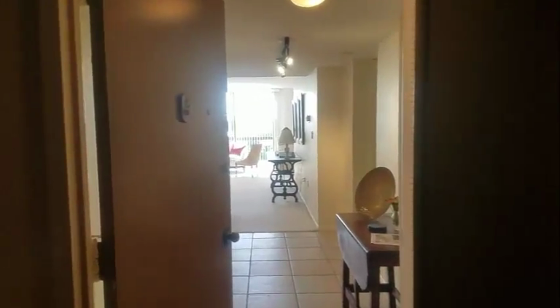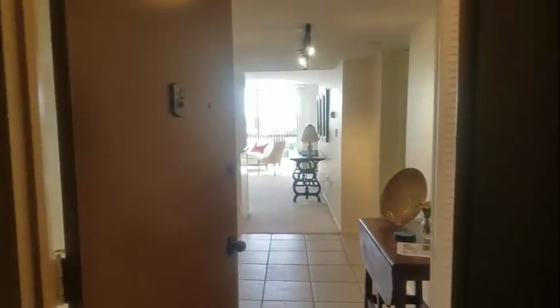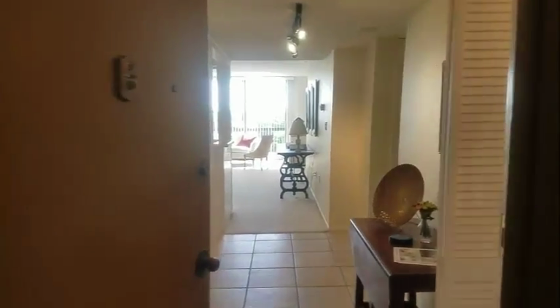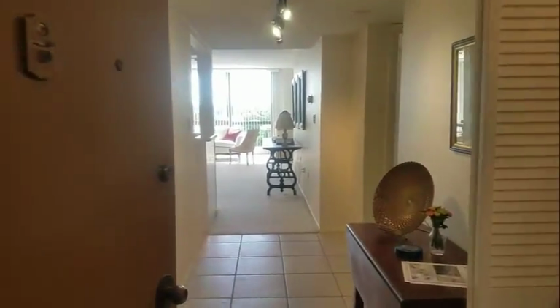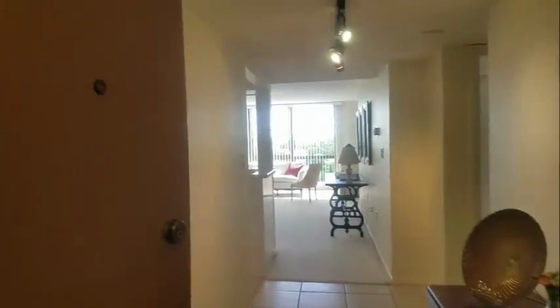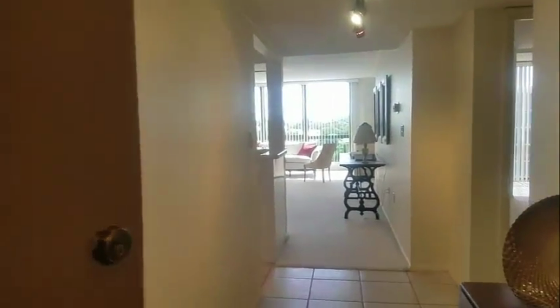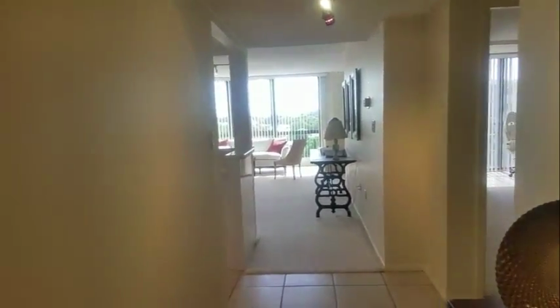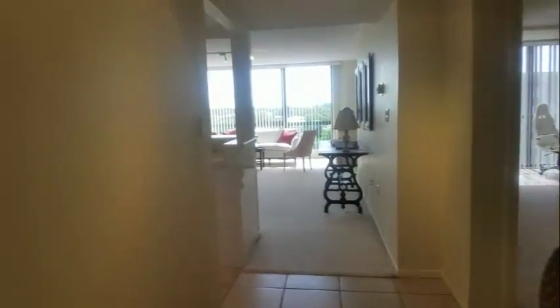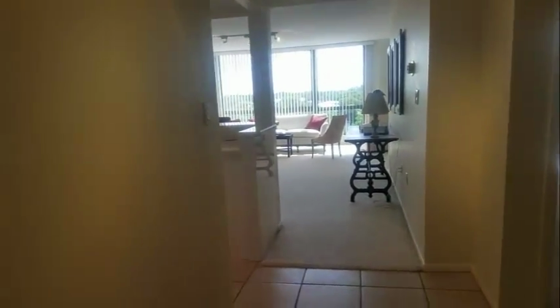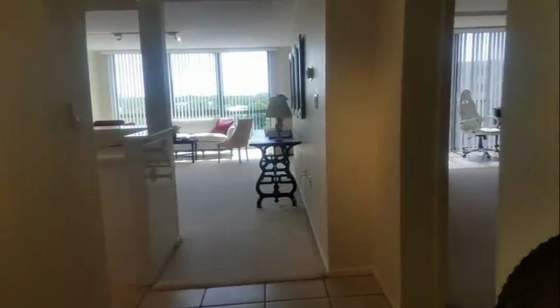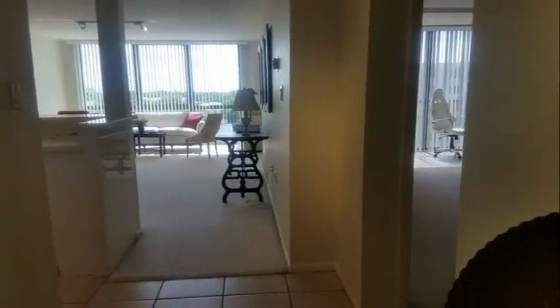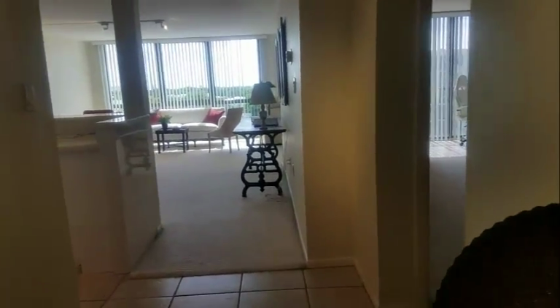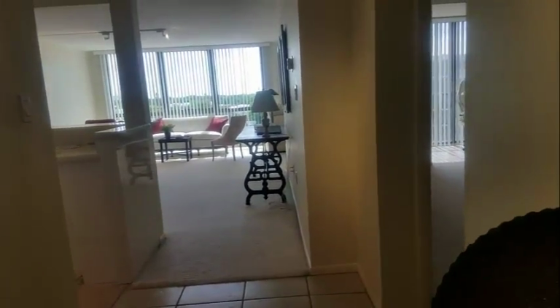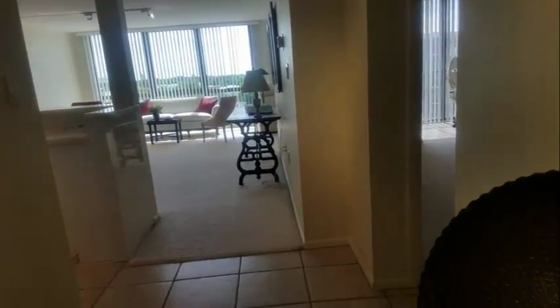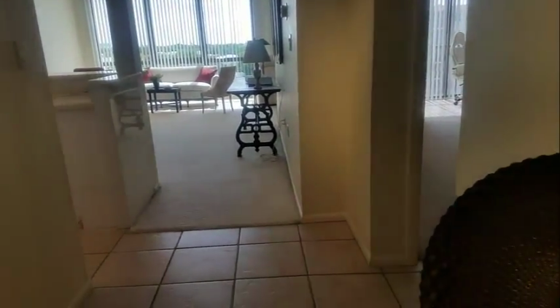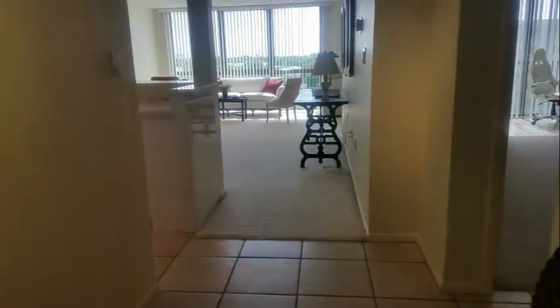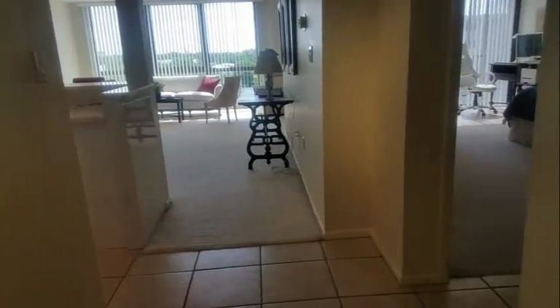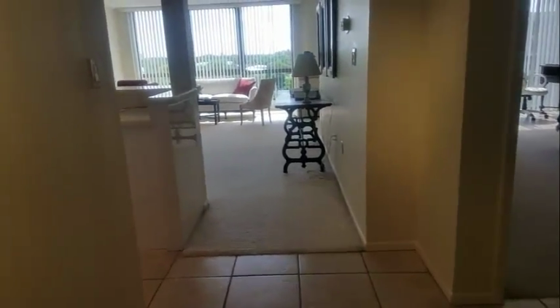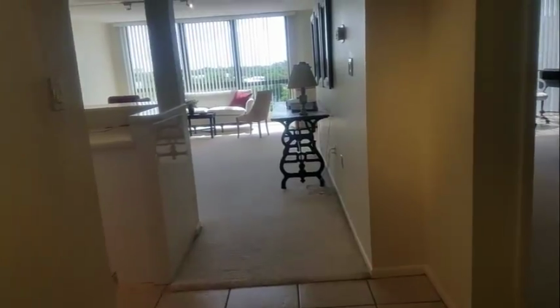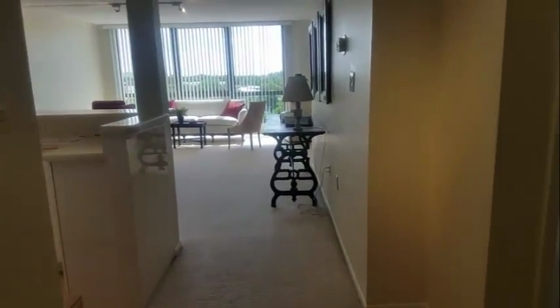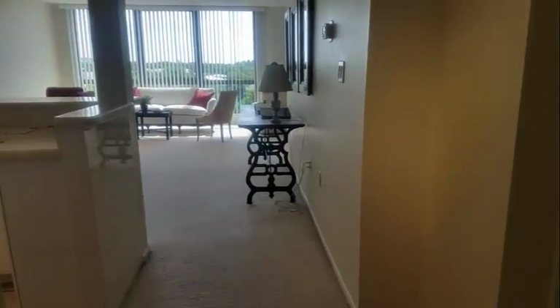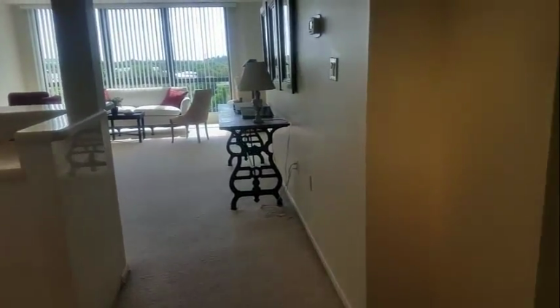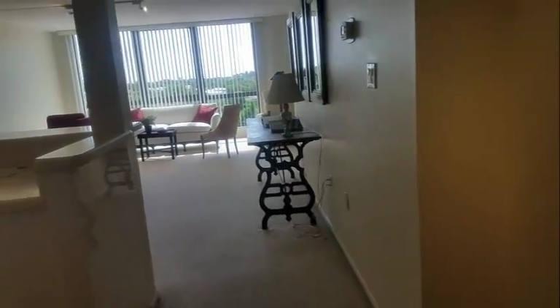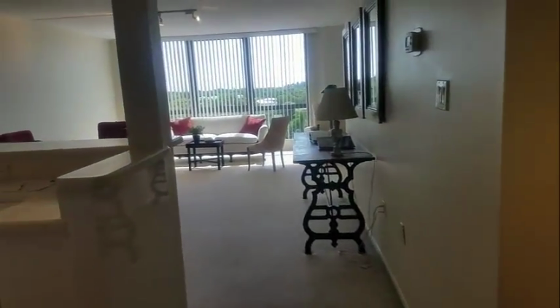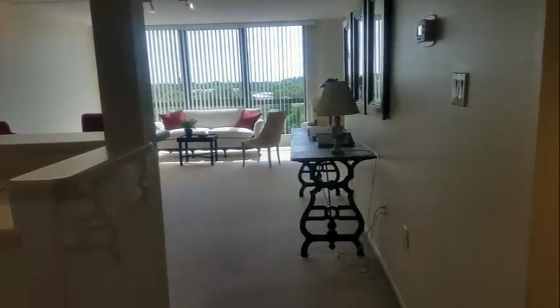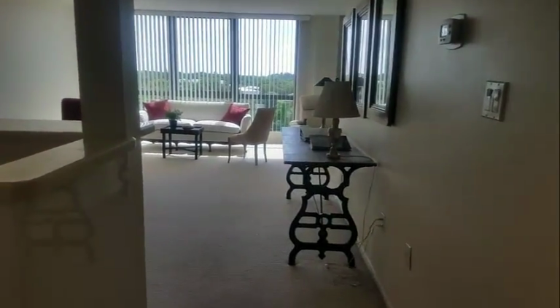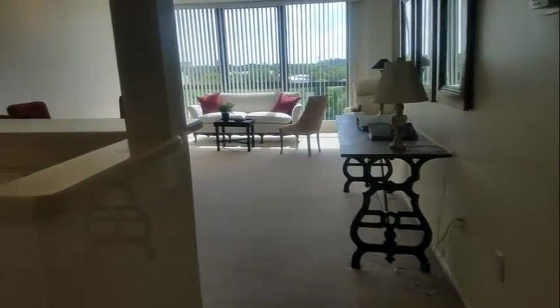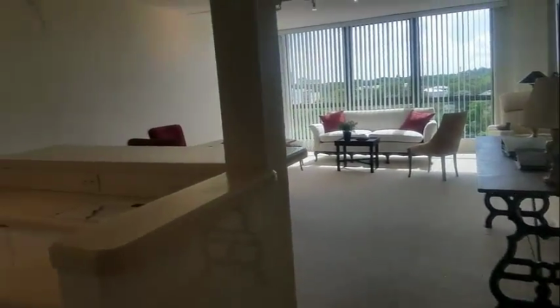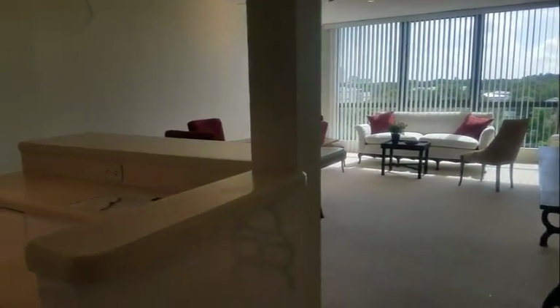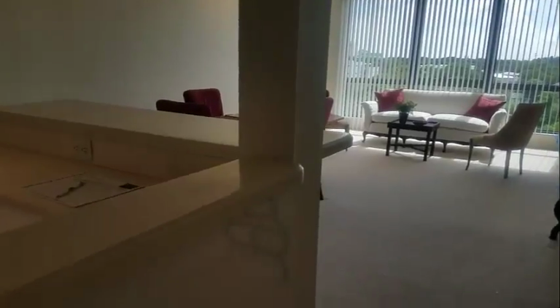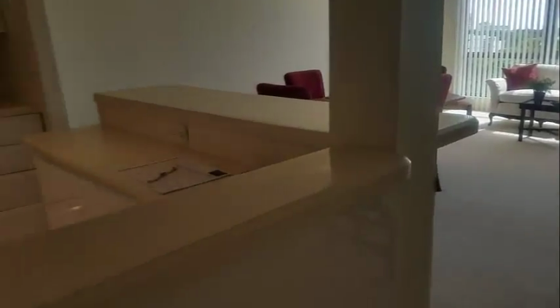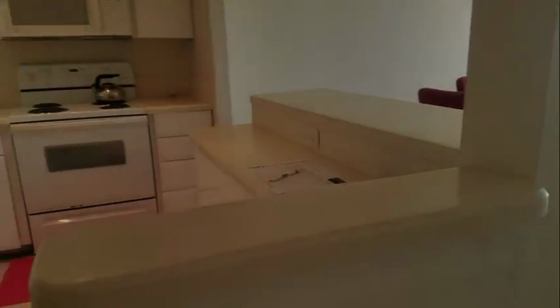This is a walkthrough video of unit 606 at the Essex House, located at 707 Gulfstream. It's only a one-bedroom unit, but it's definitely the cheapest downtown condo there is at $300,000.